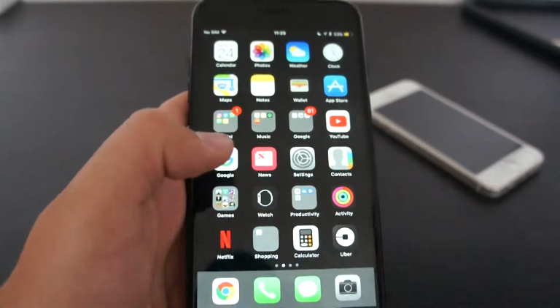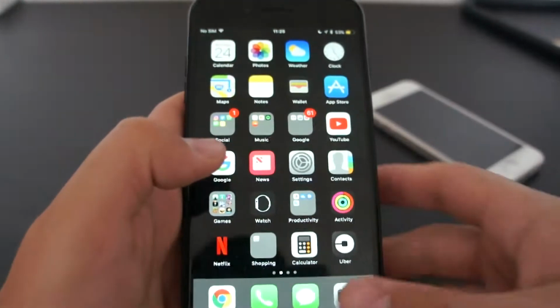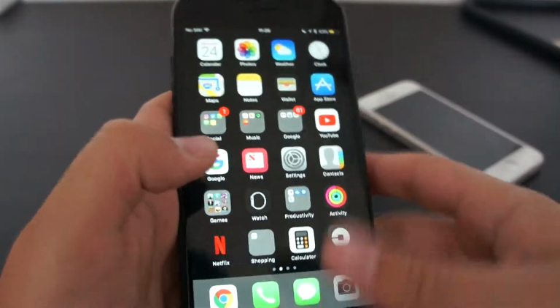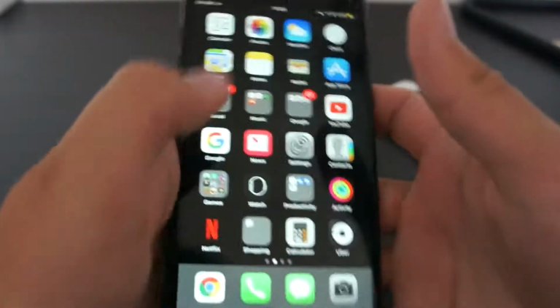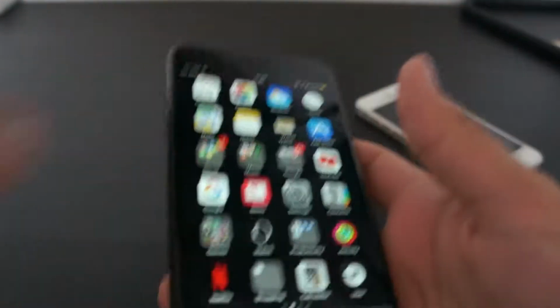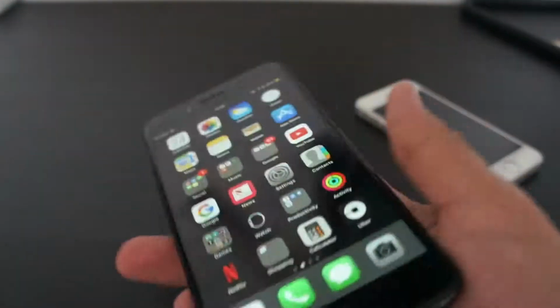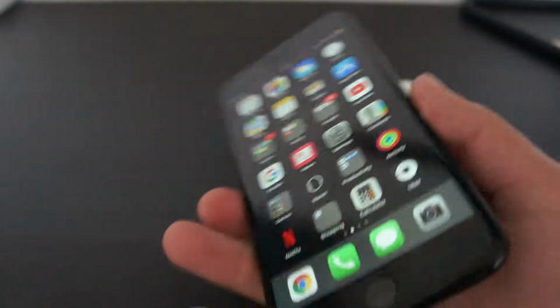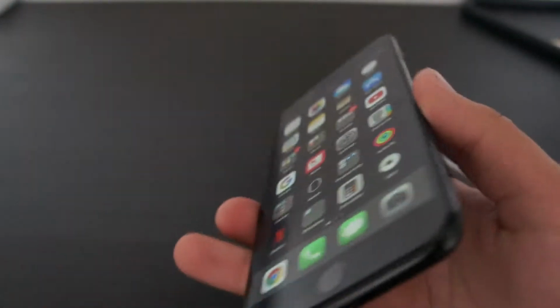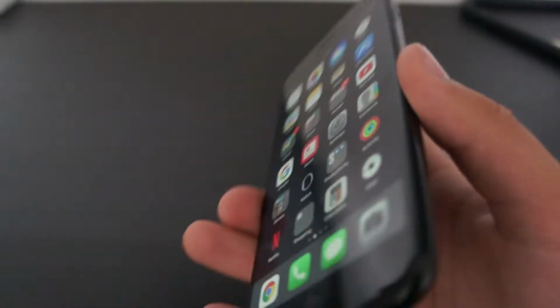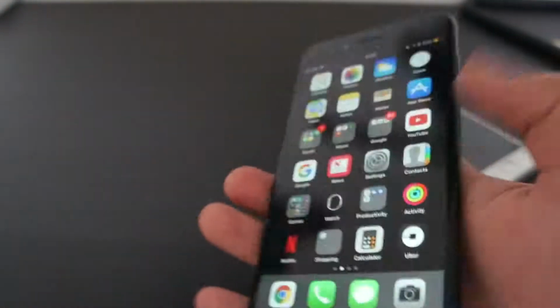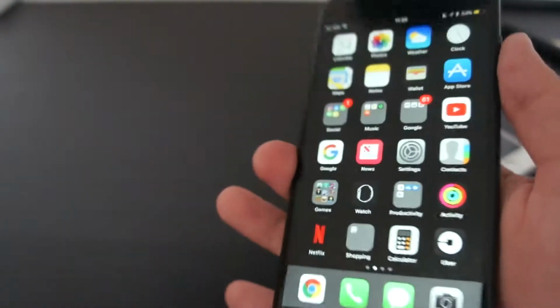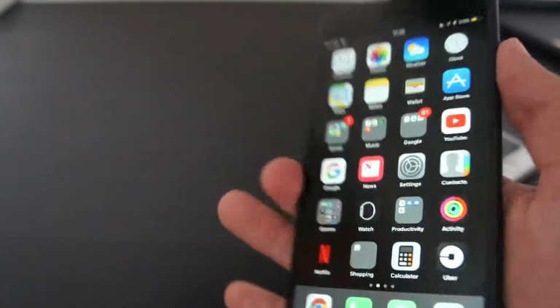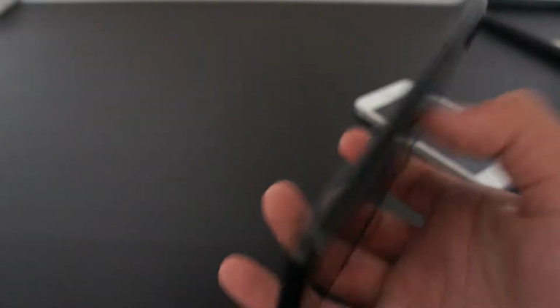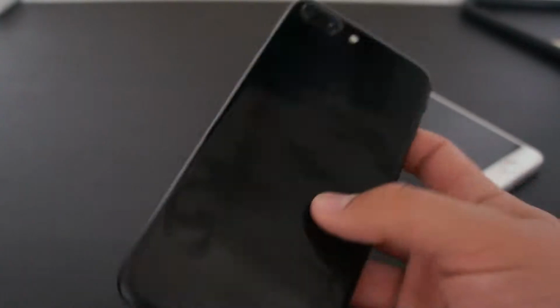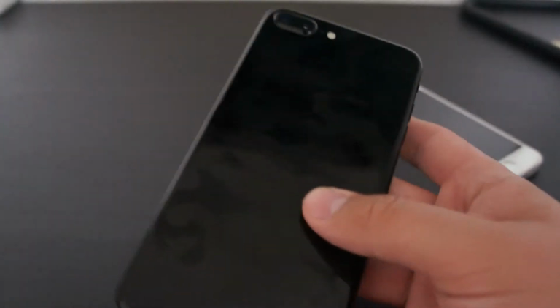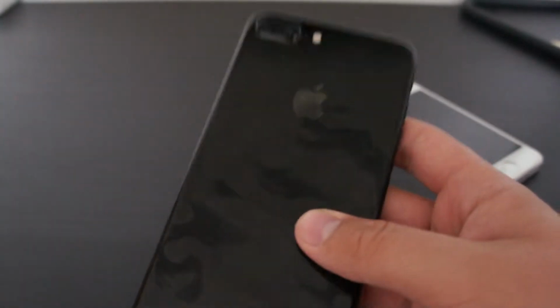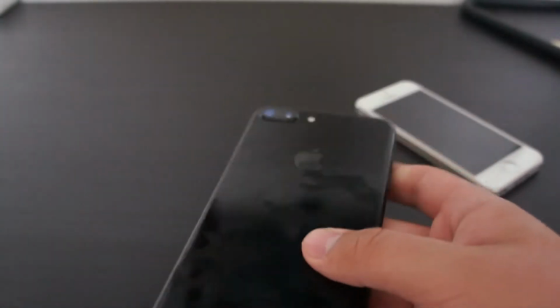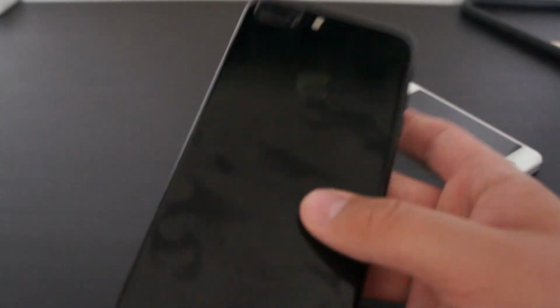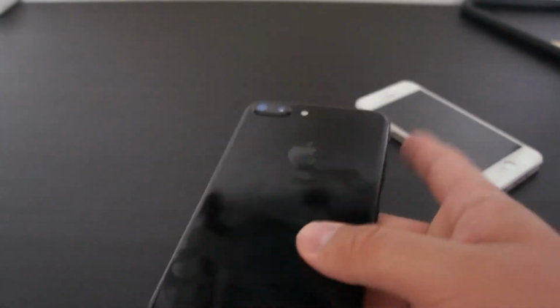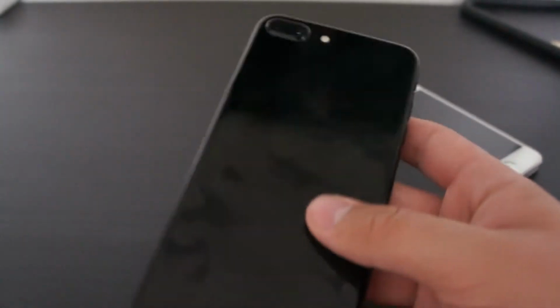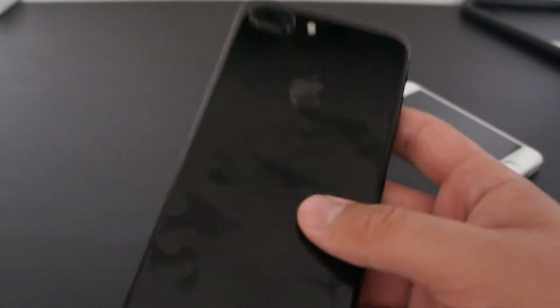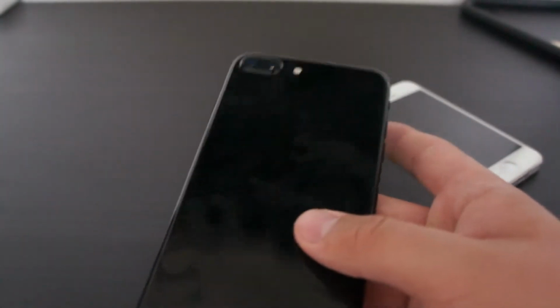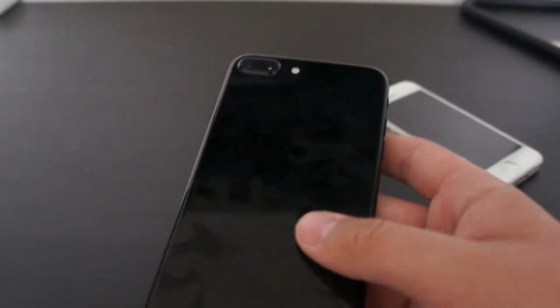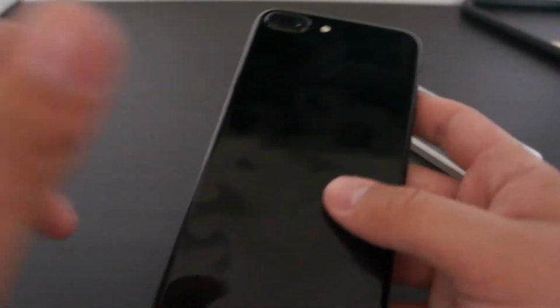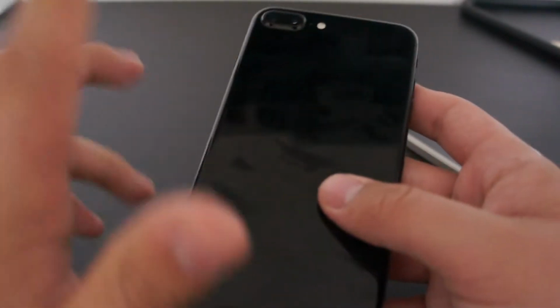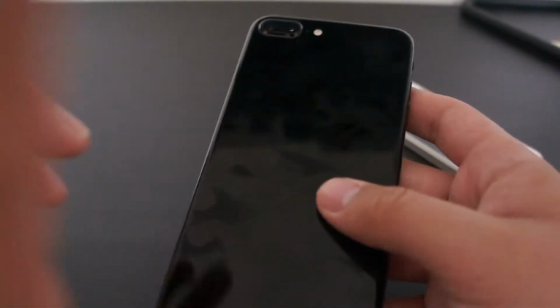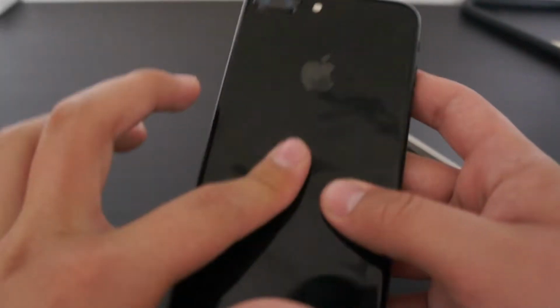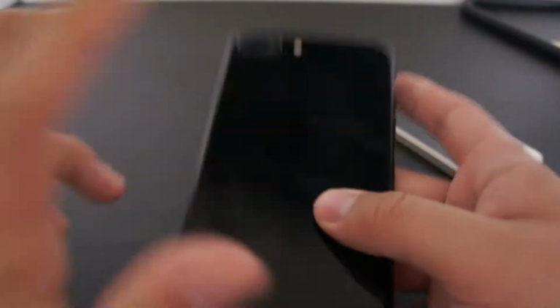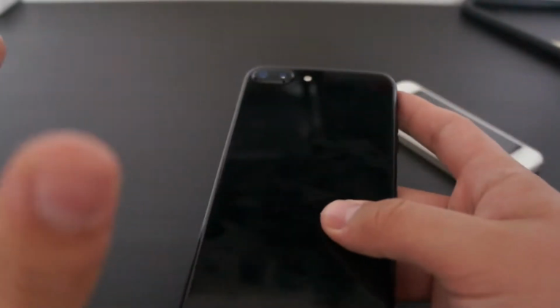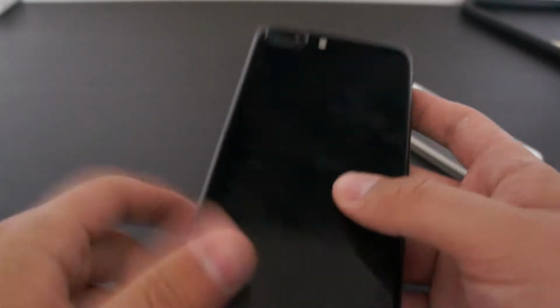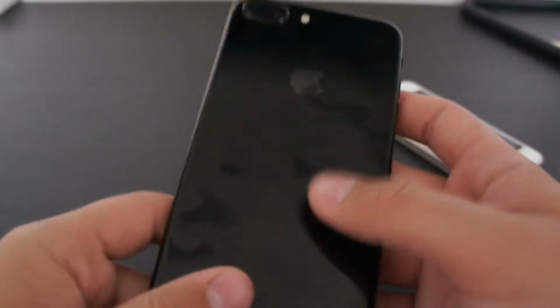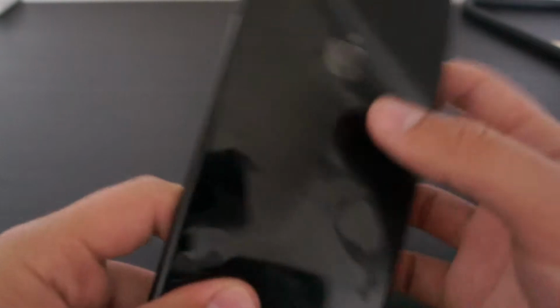Hello guys, Adam here and welcome to another video. In this video I will be doing a review of iOS 11 on the iPhone 7 Plus.